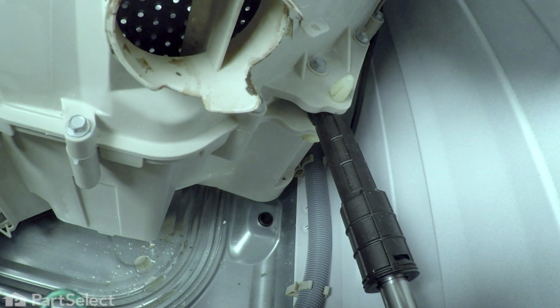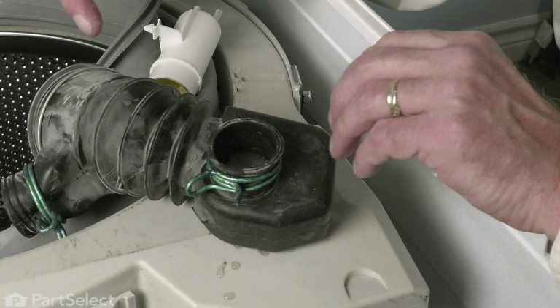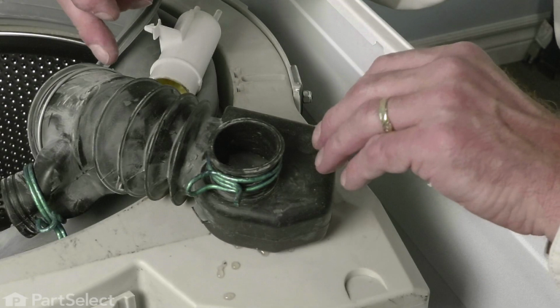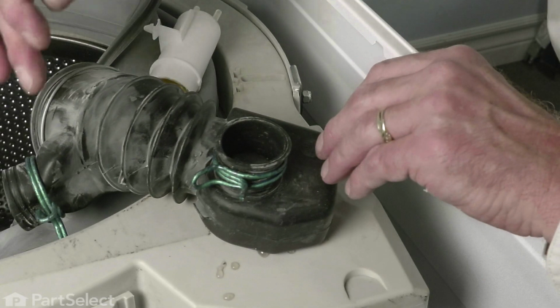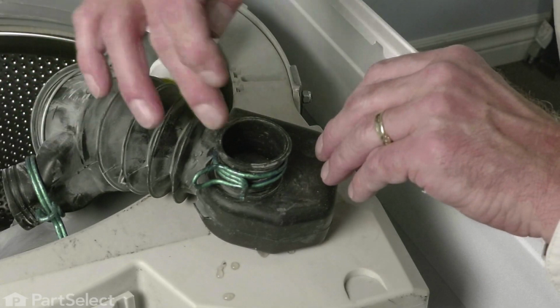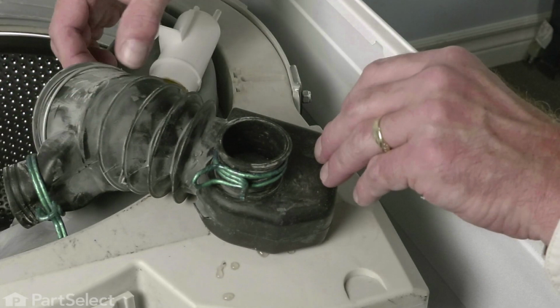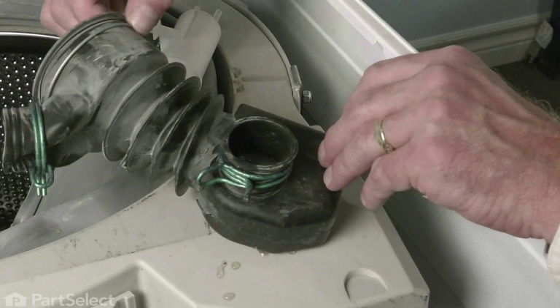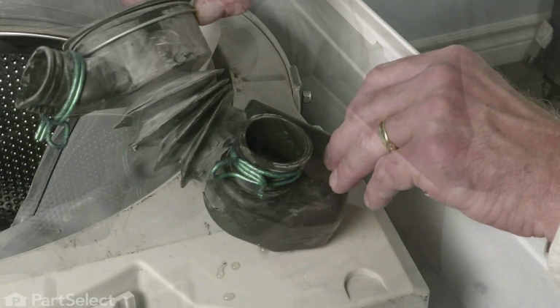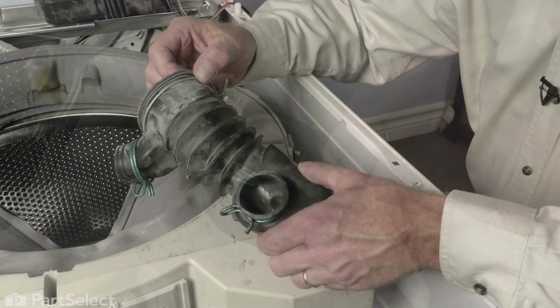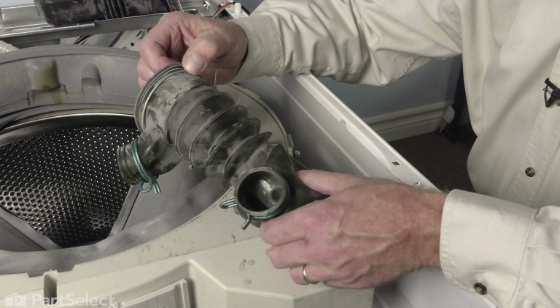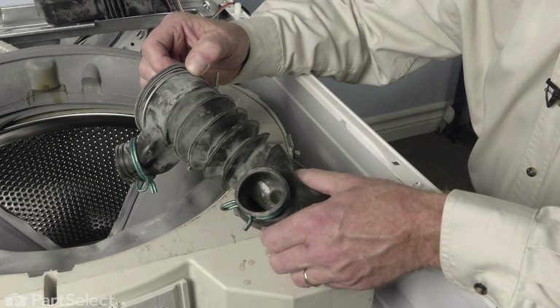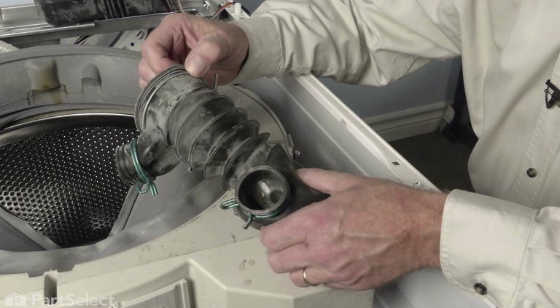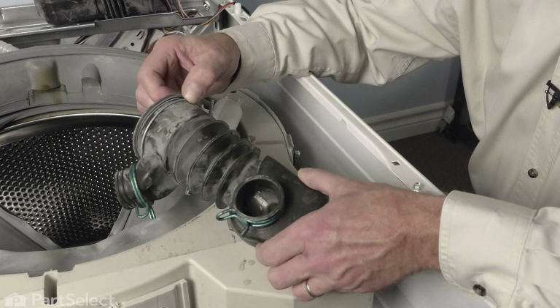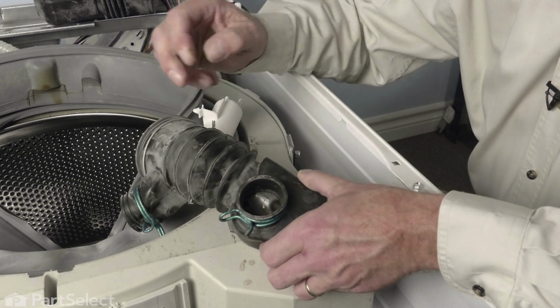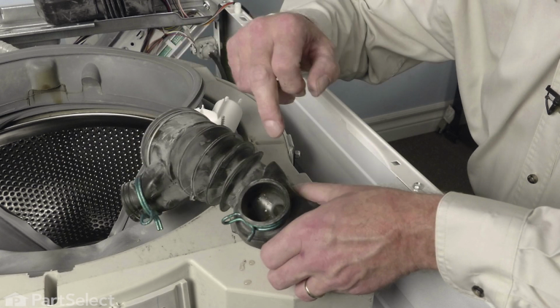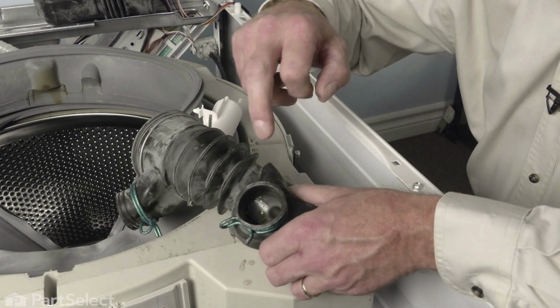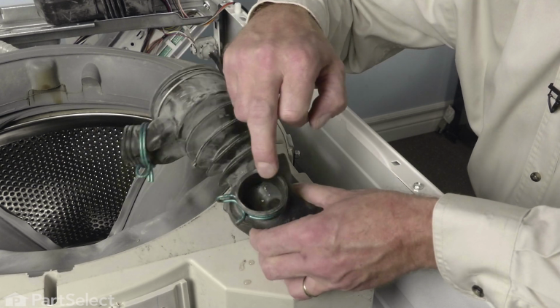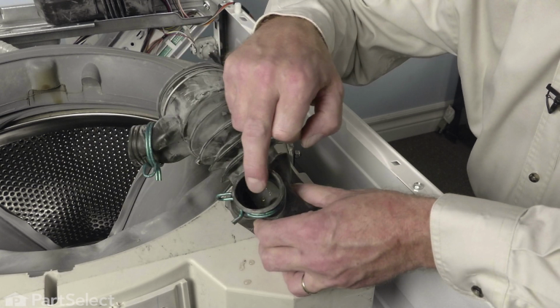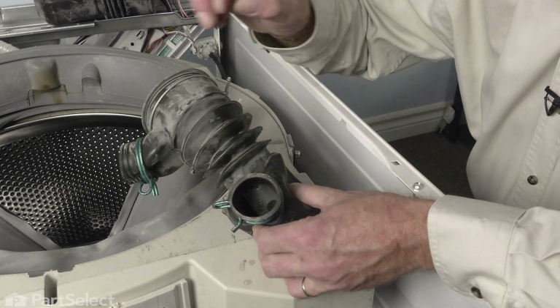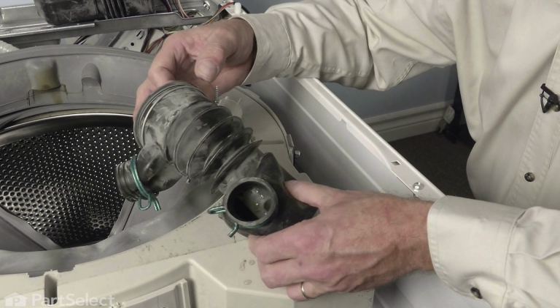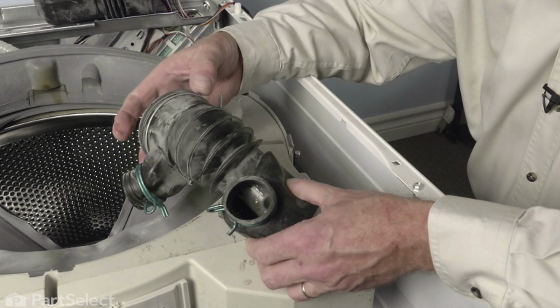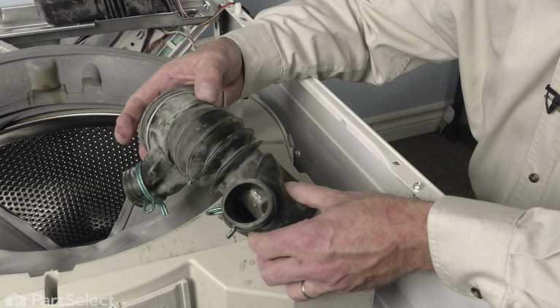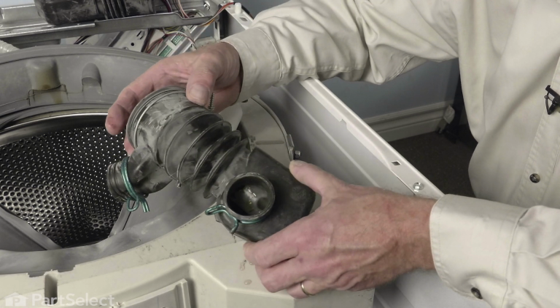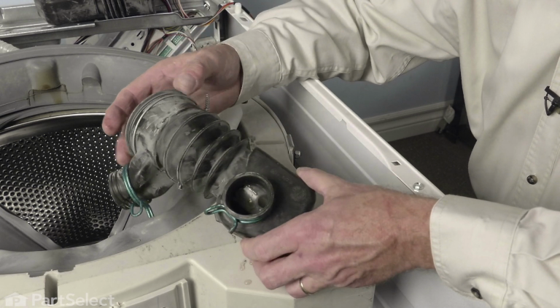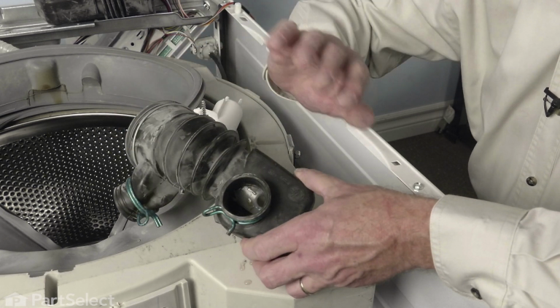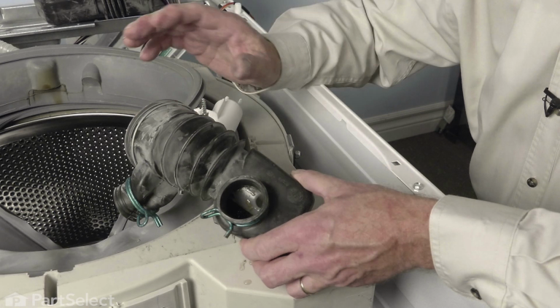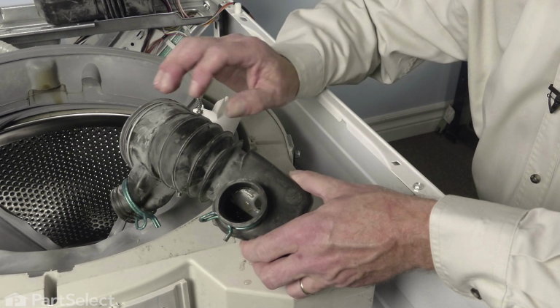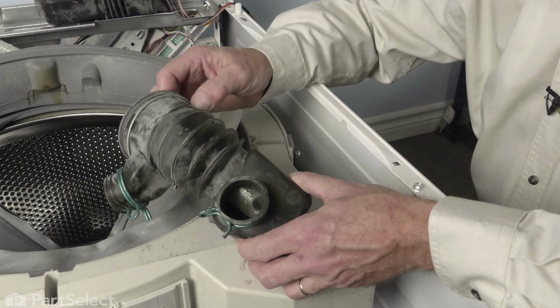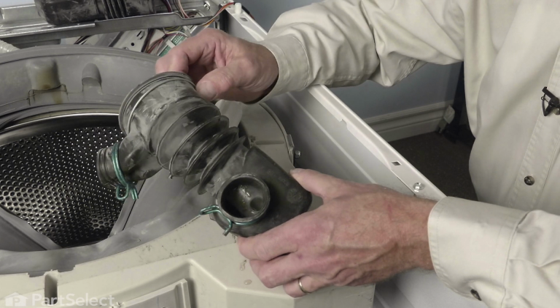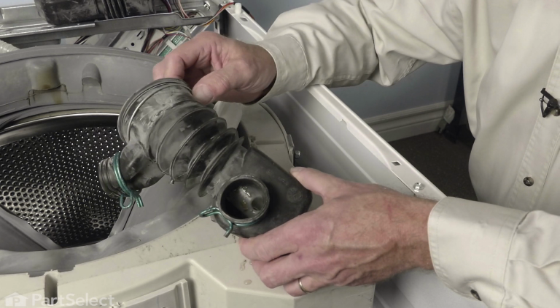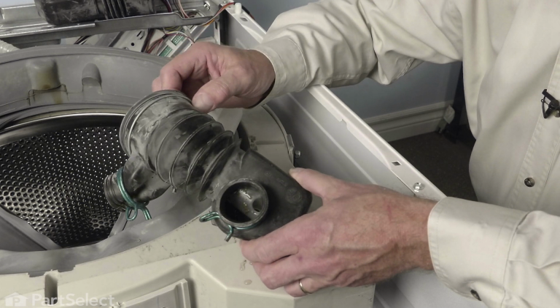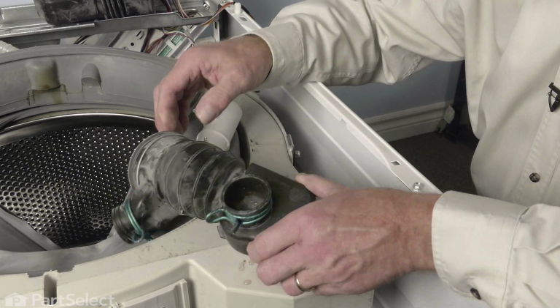Next, we'll need to do three things: remove these clamps from the old tub-to-pump hose, remove the coin trap that is down inside of it, and then transfer all of those over to the new hose.